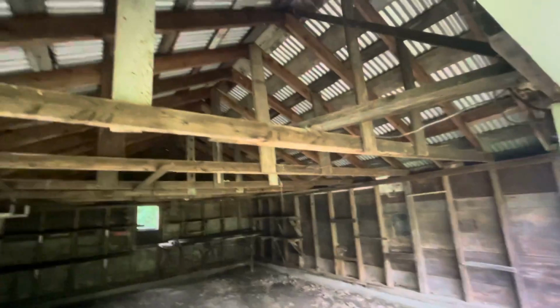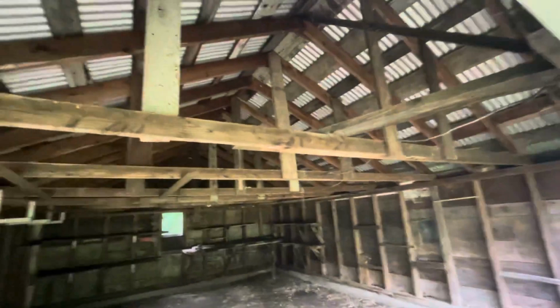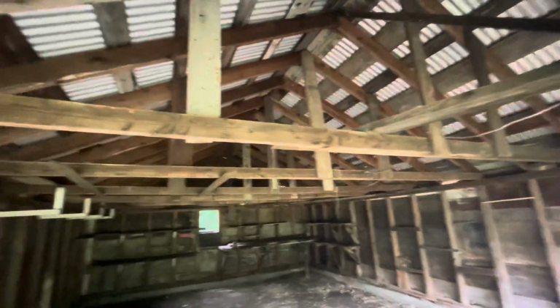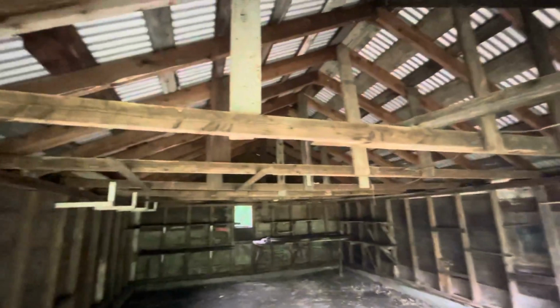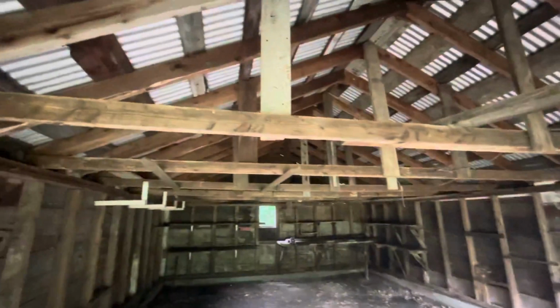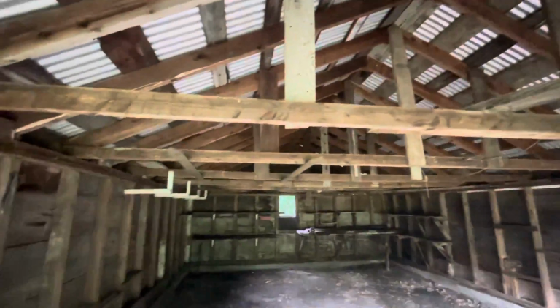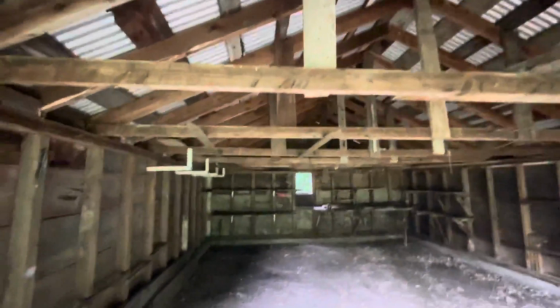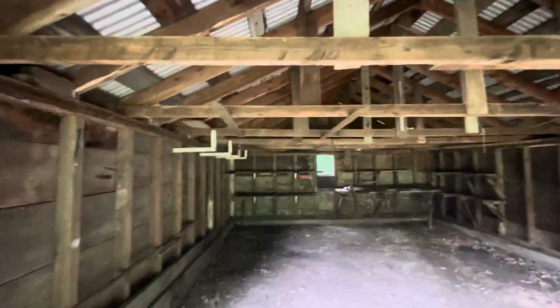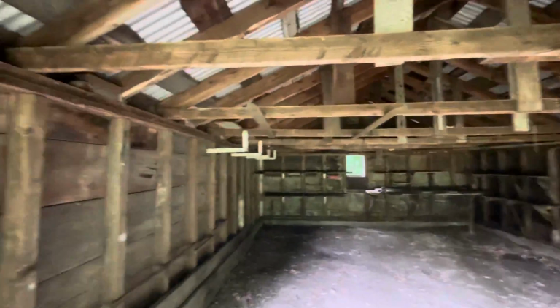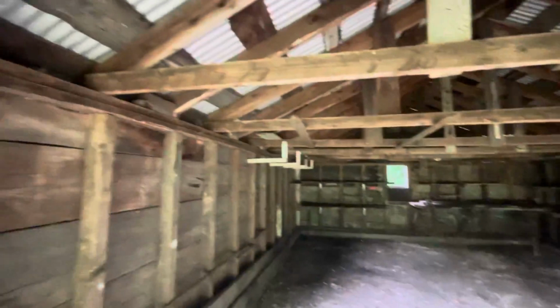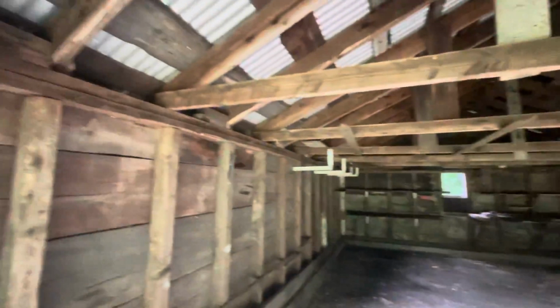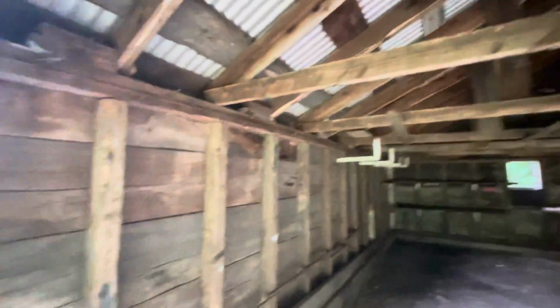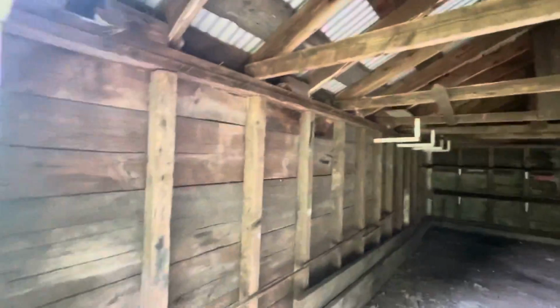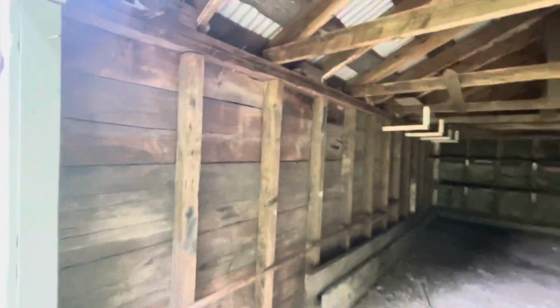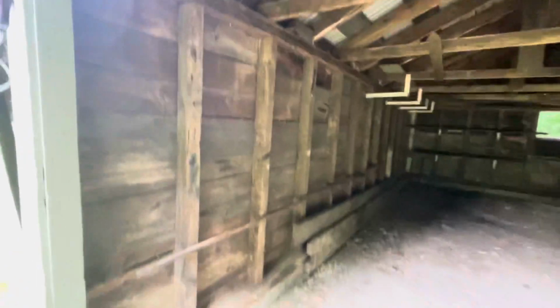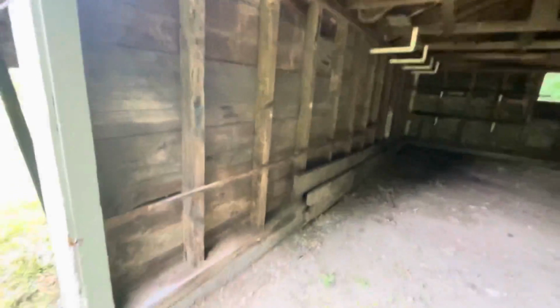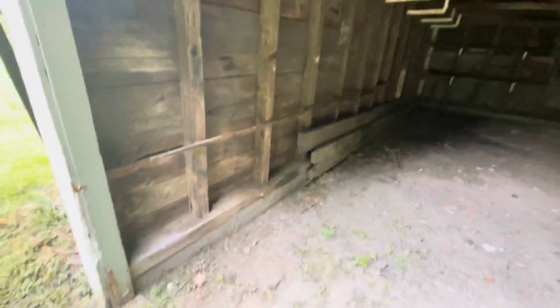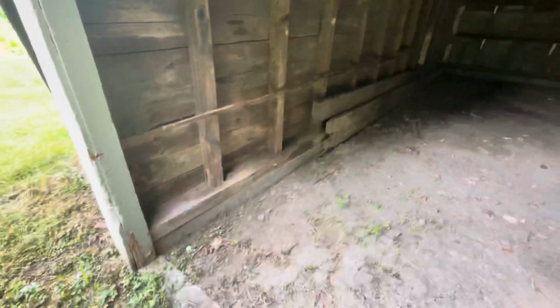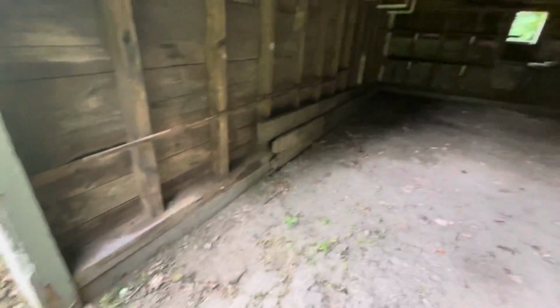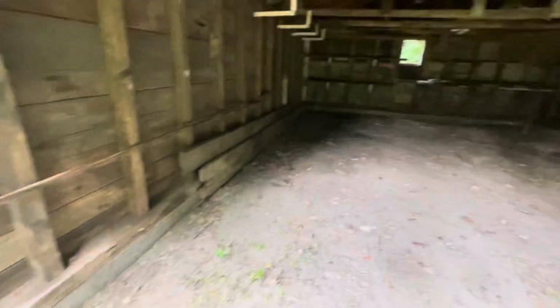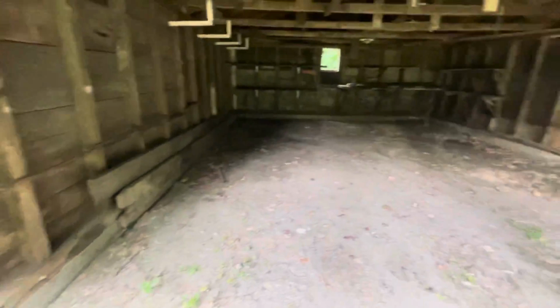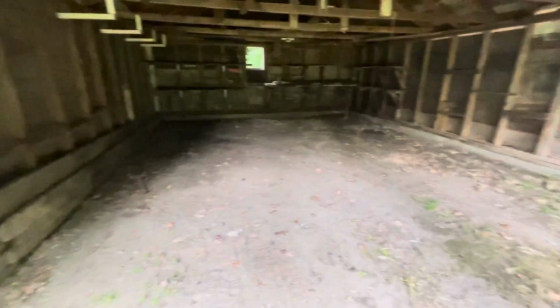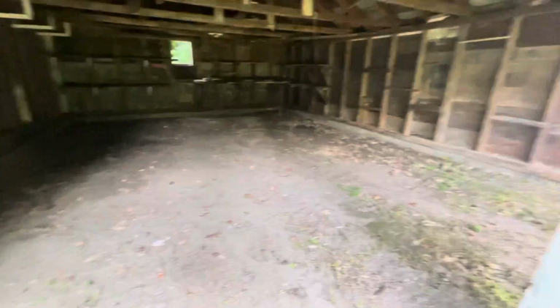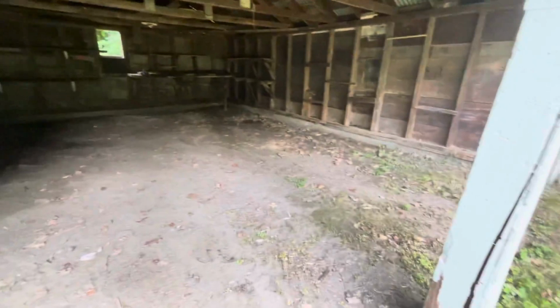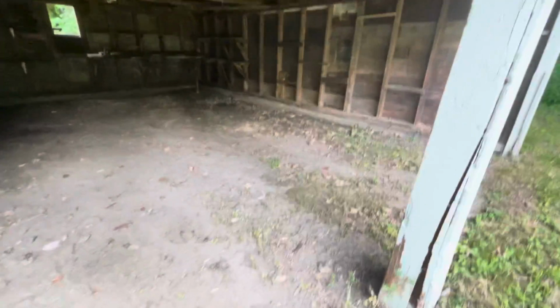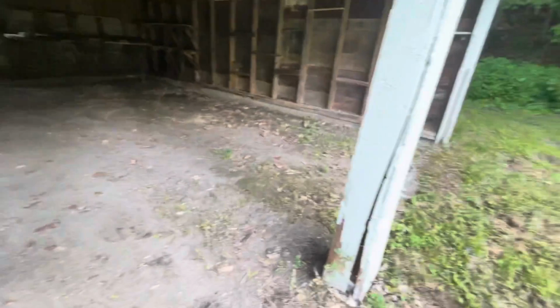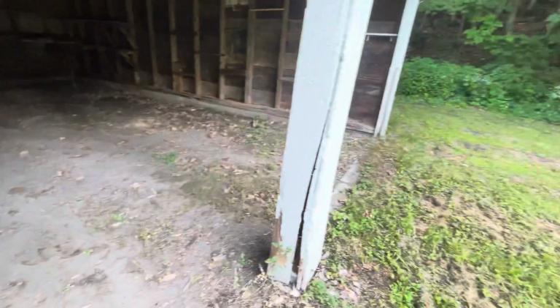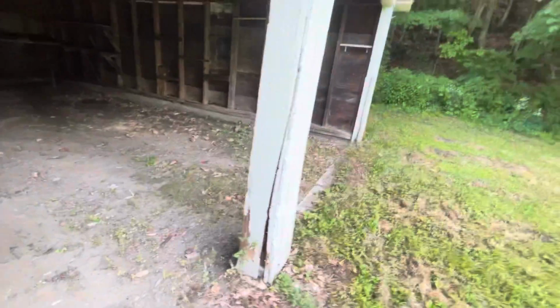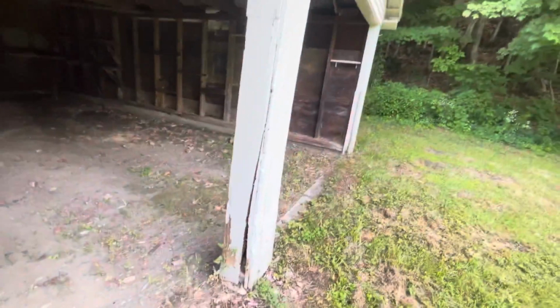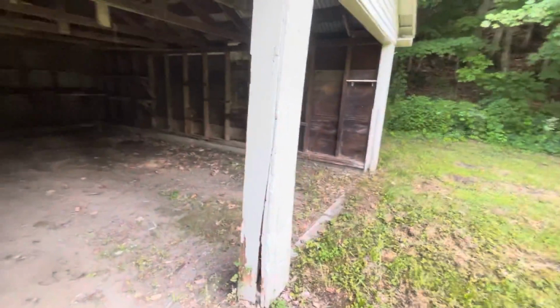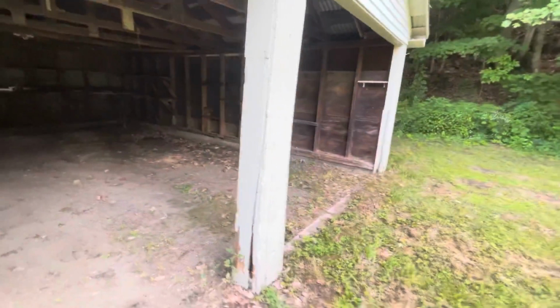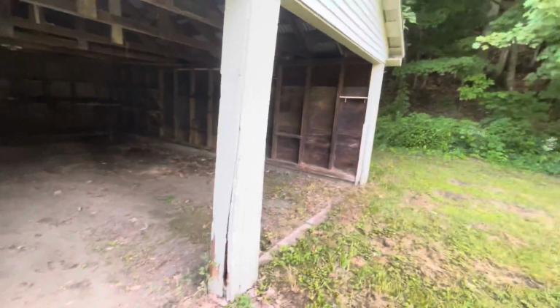This is the barn or garage. It's got a metal roof on it and a concrete footing. That beam's in pretty bad shape.